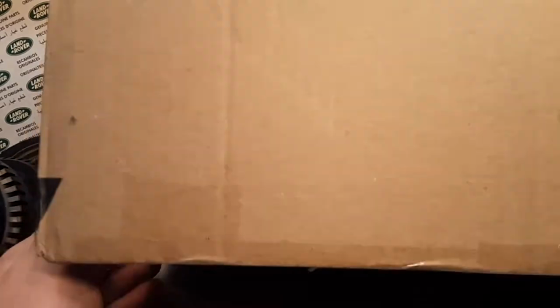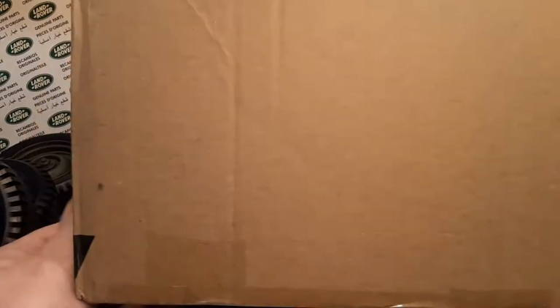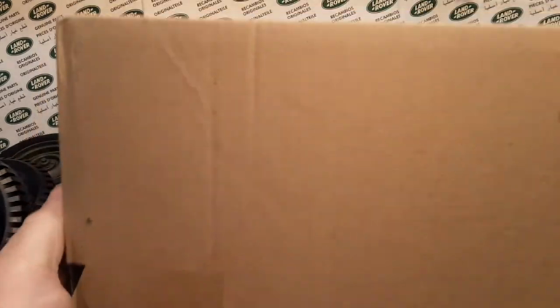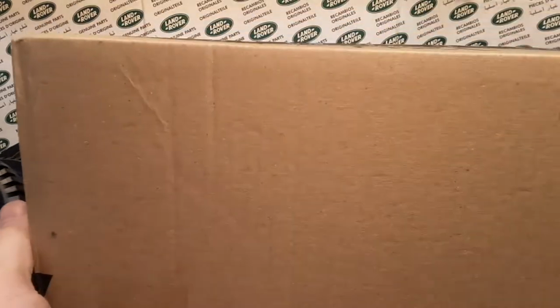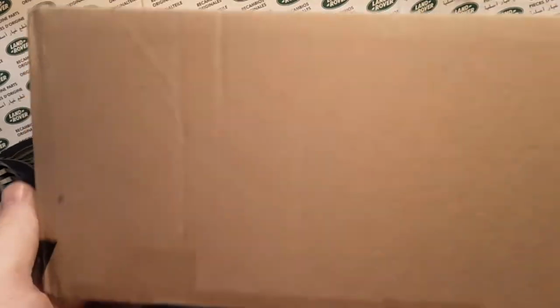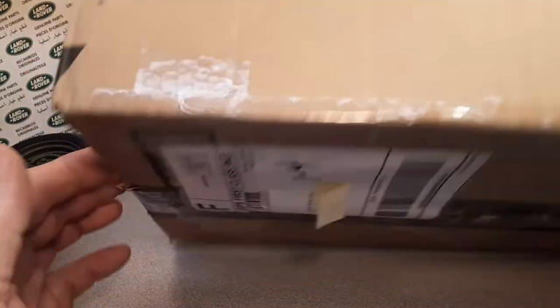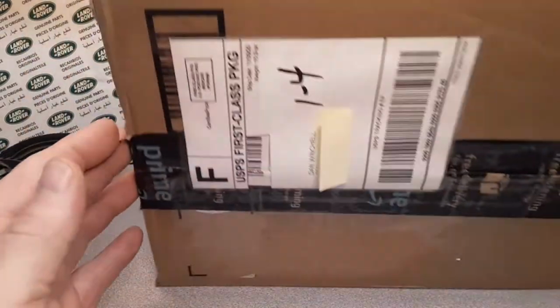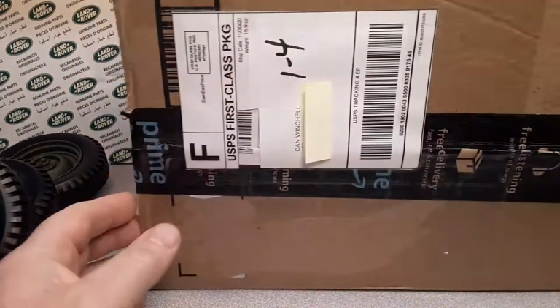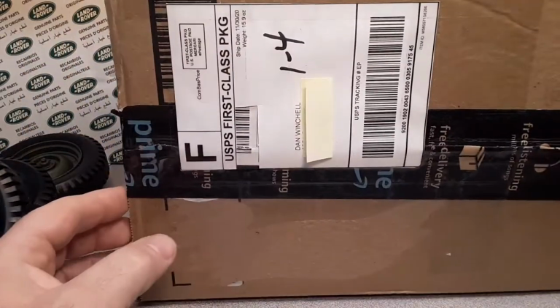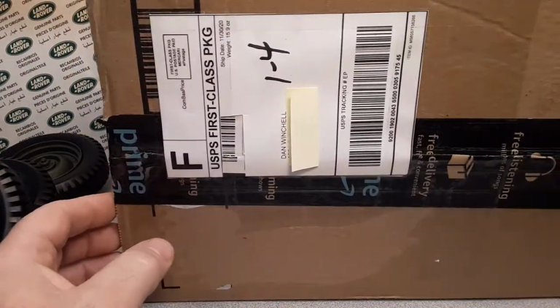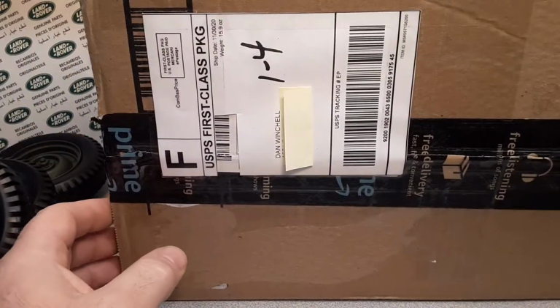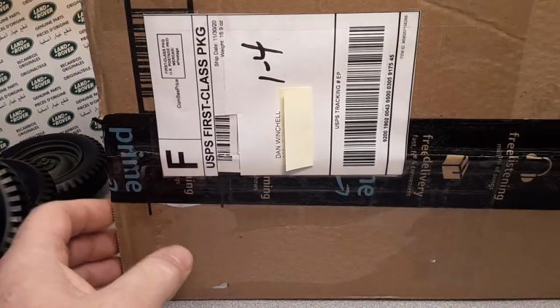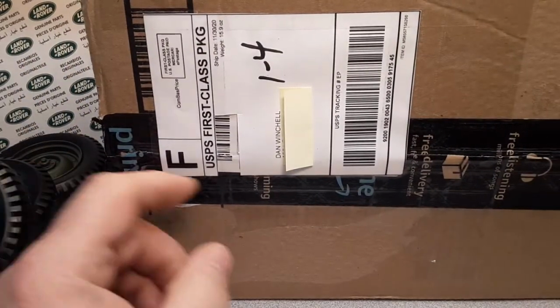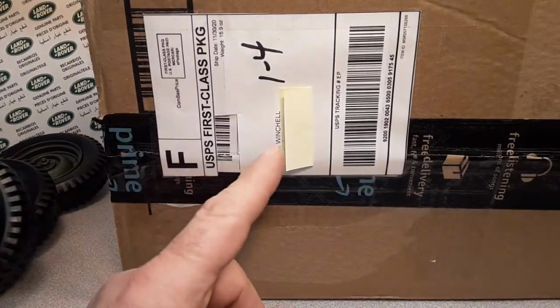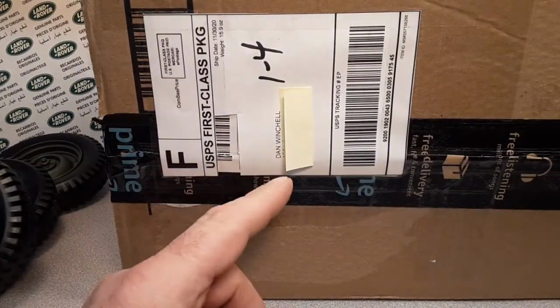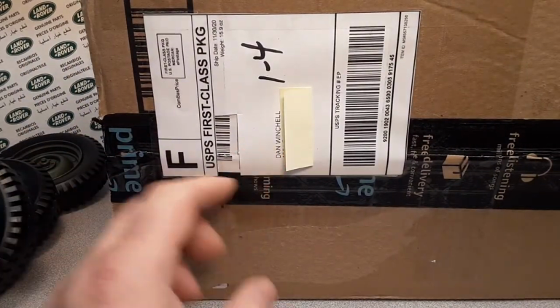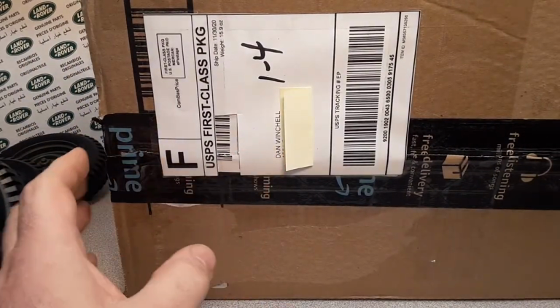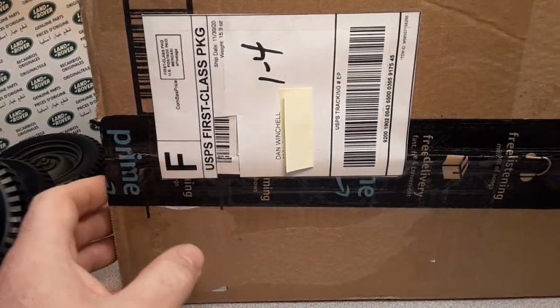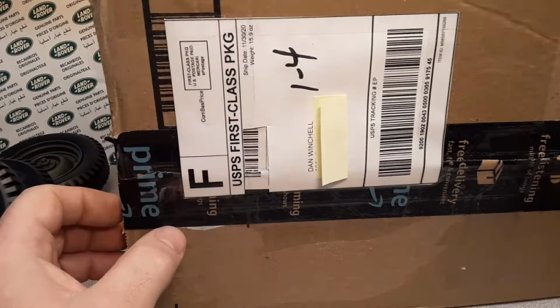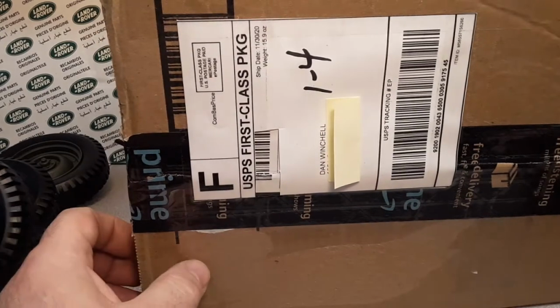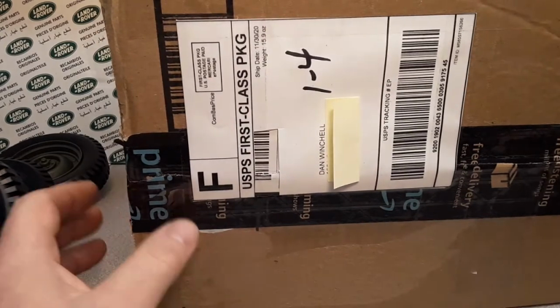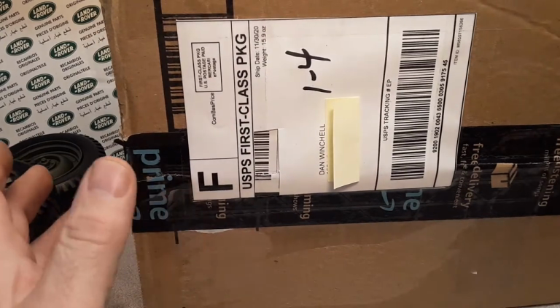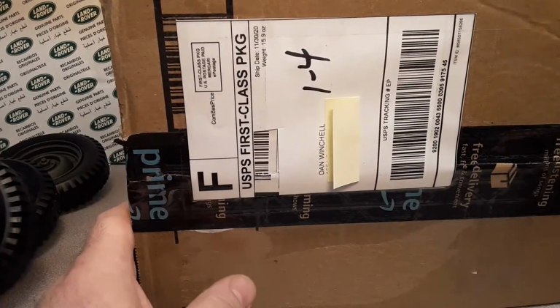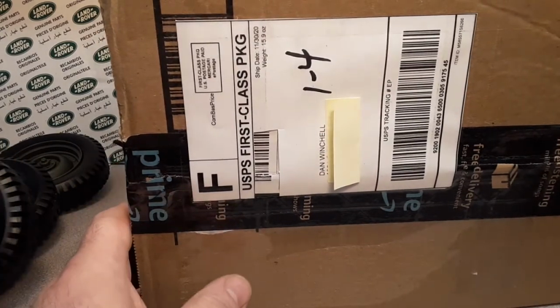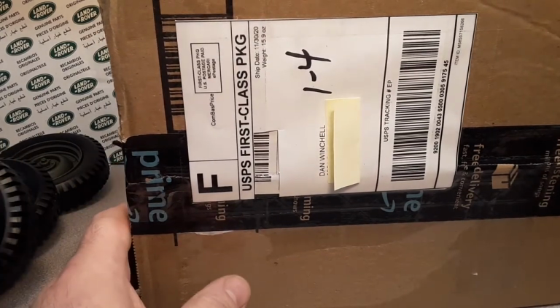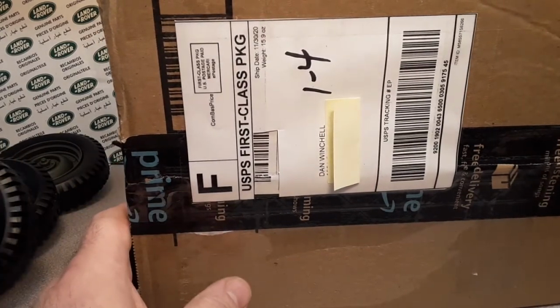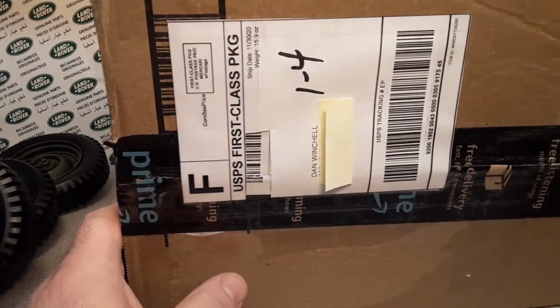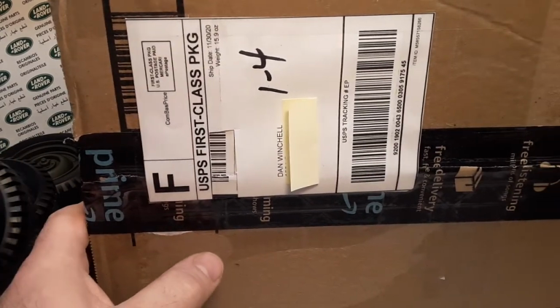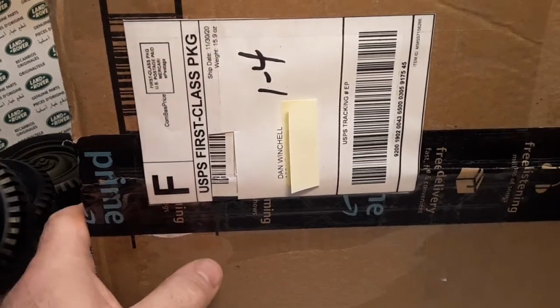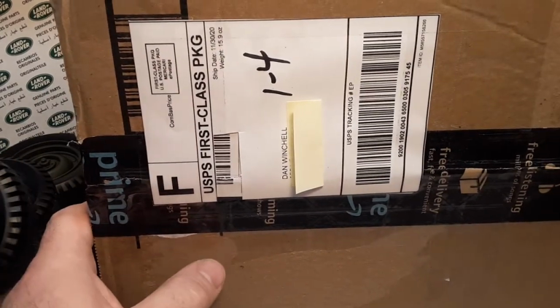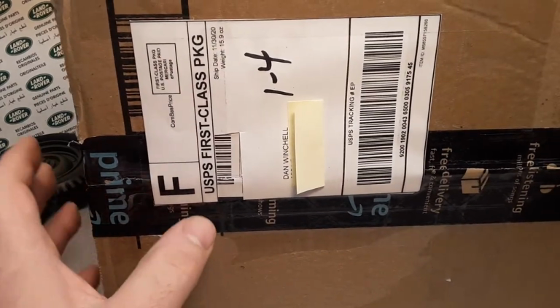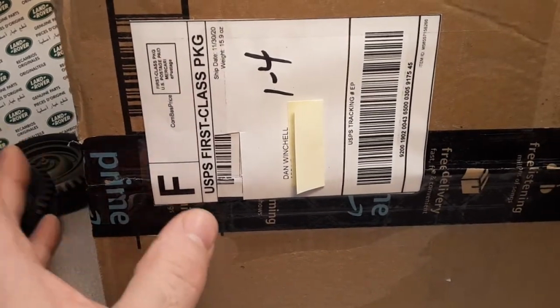It's a big box — huge box, not even in frame all the way. They had to send it to my house because they couldn't send it to a P.O. box. I don't understand, but anyway.